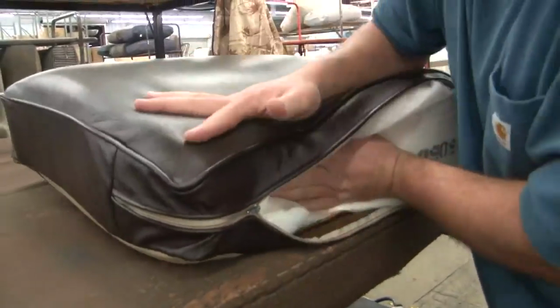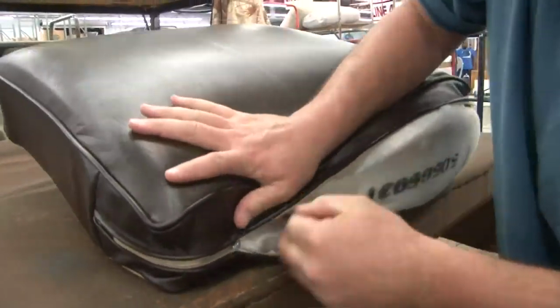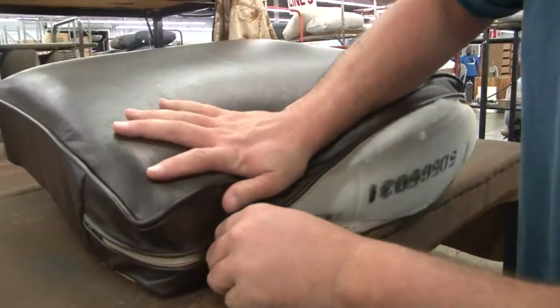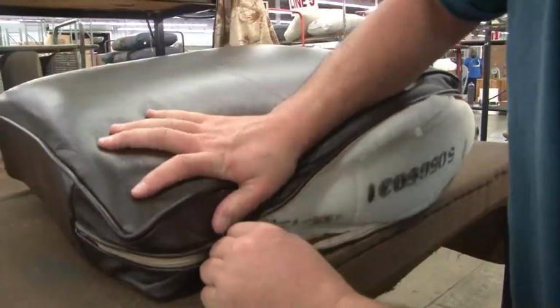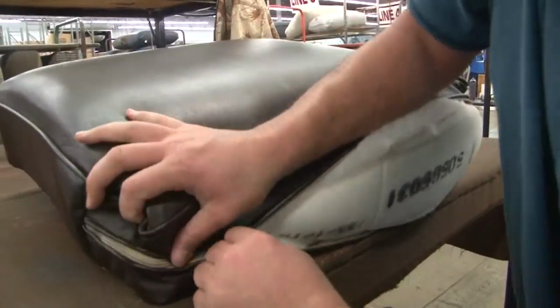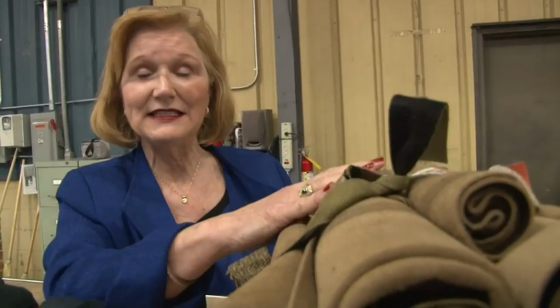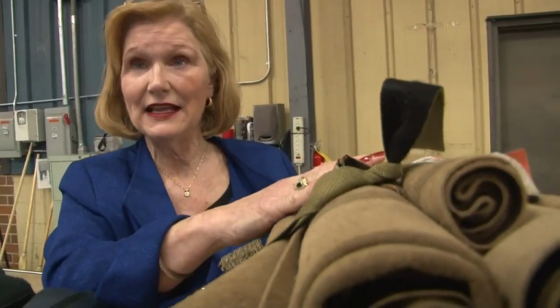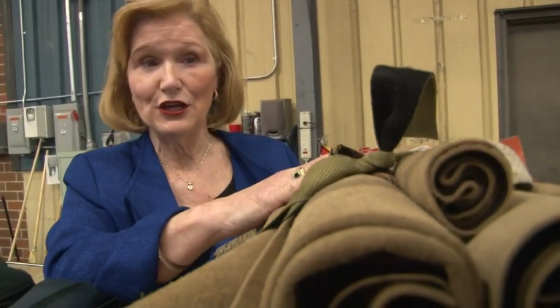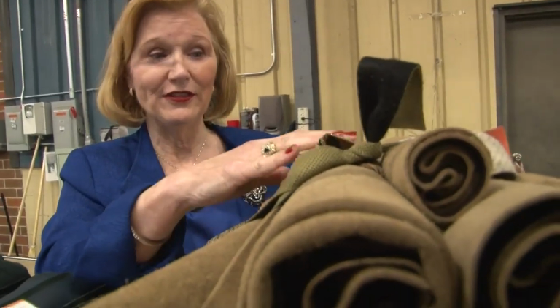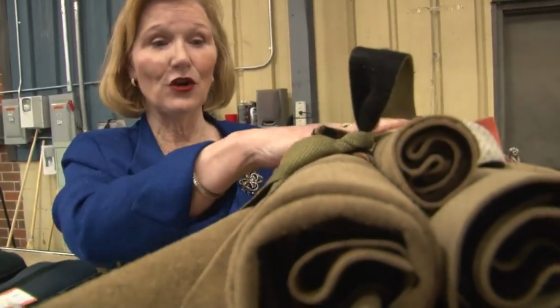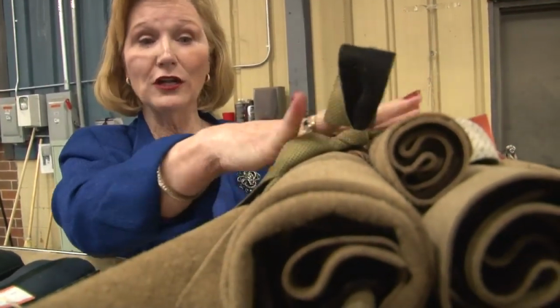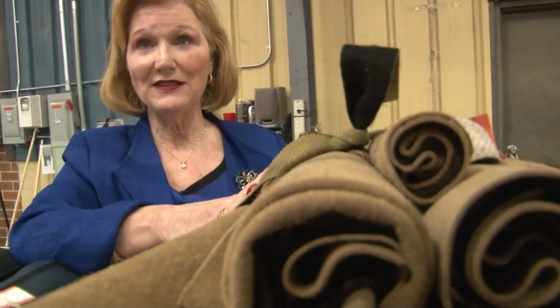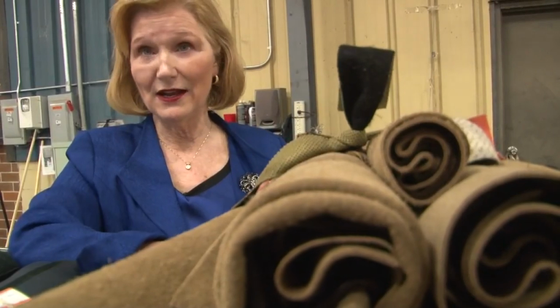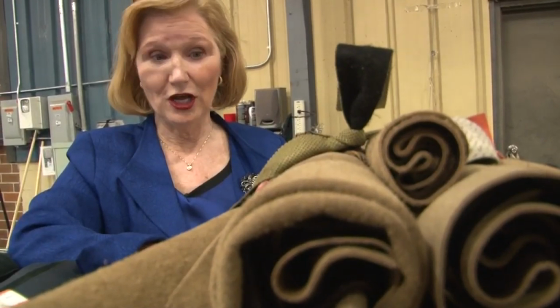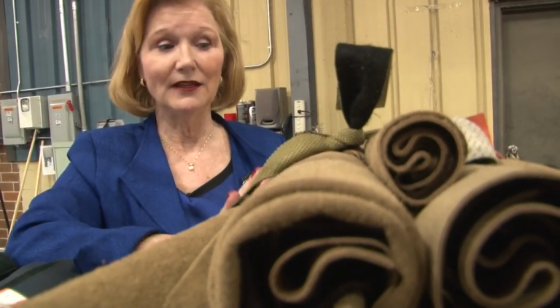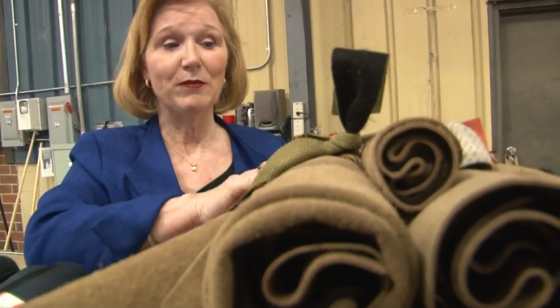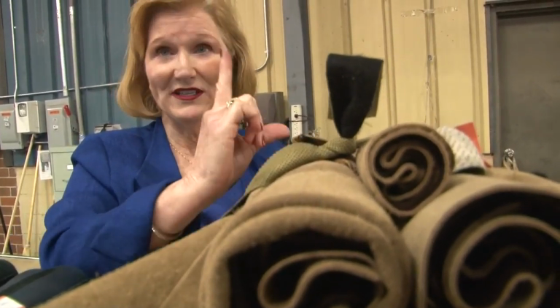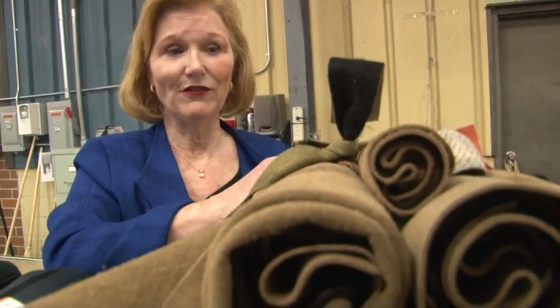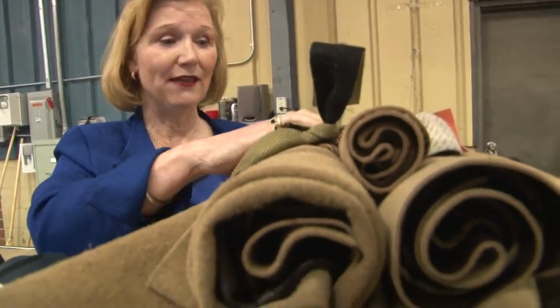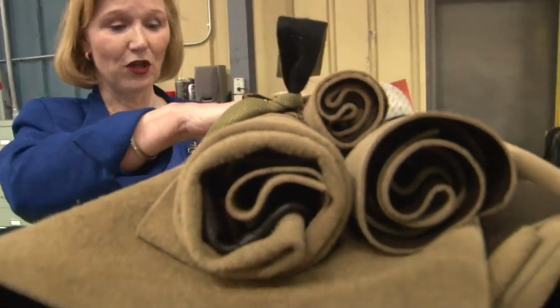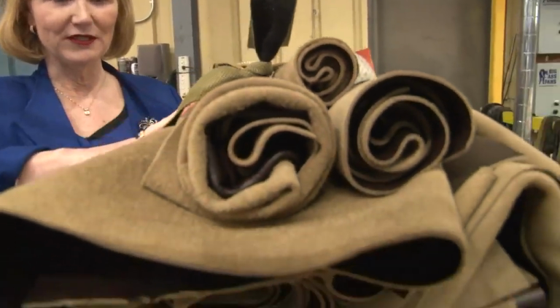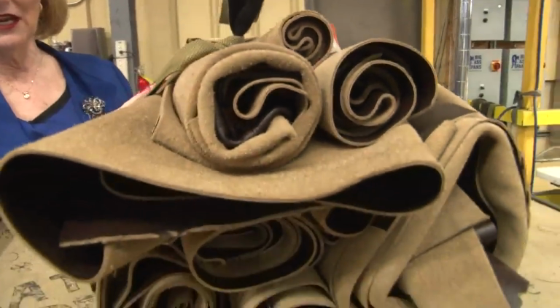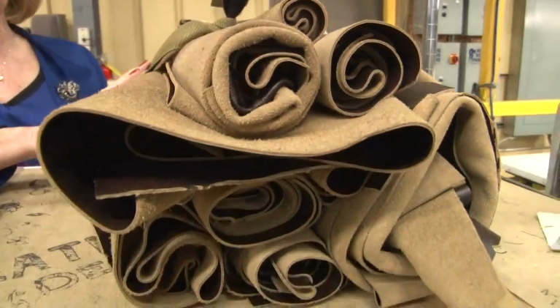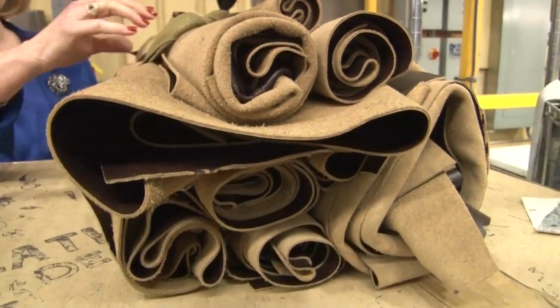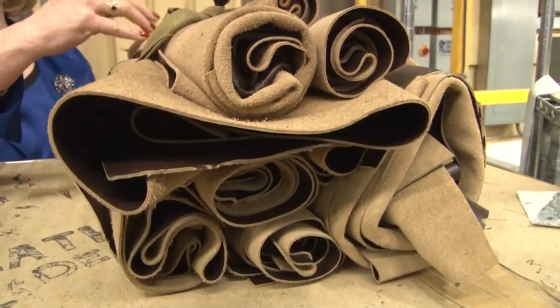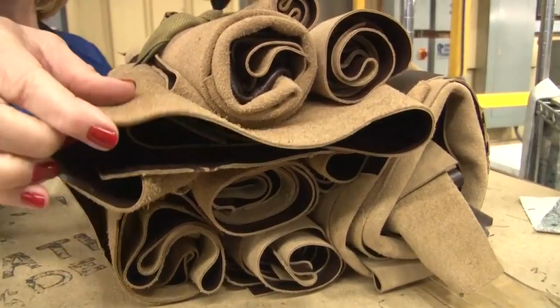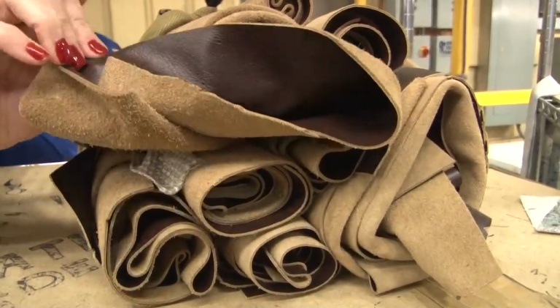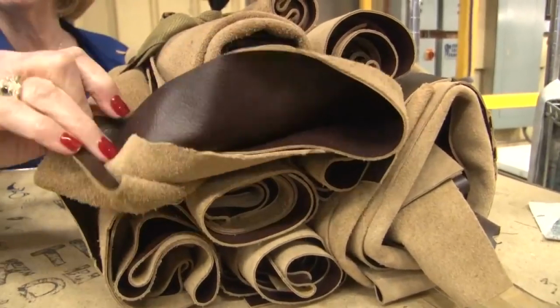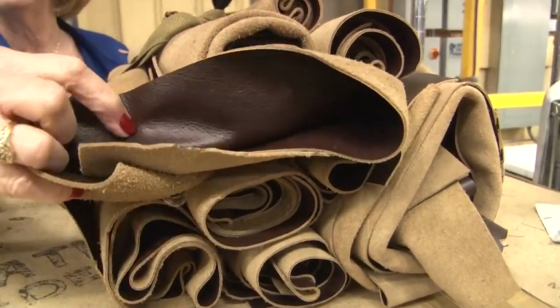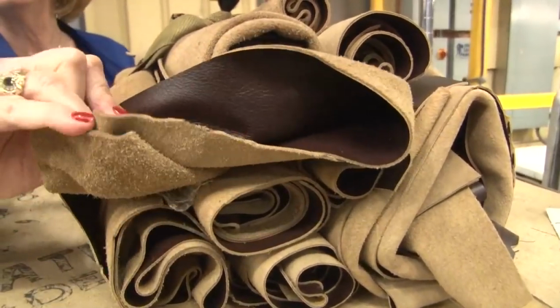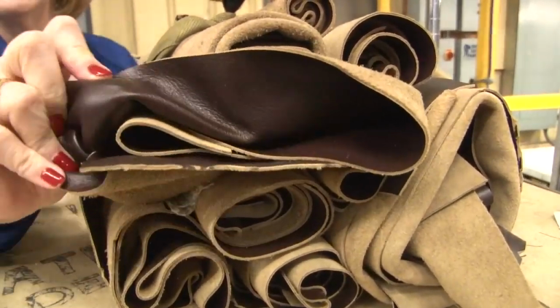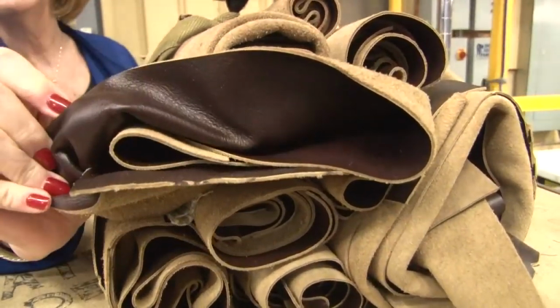I thought it would be interesting to see — this is a leather sofa. These are all of the pieces that have been cut to make one sofa, and they will all be sewn together. If you look at the leather, it's a very beautiful brown leather.